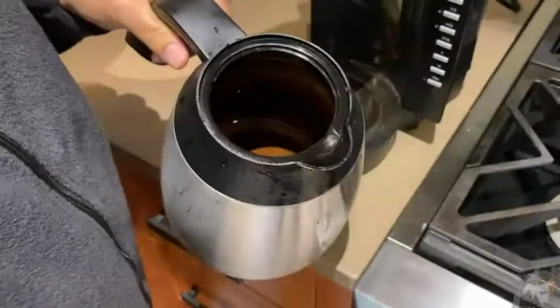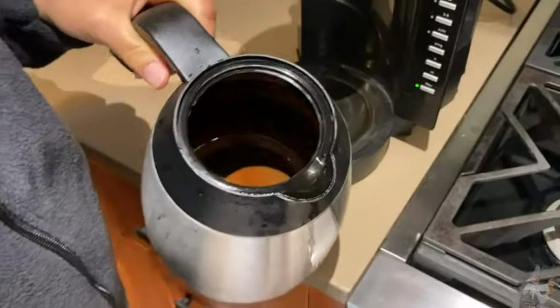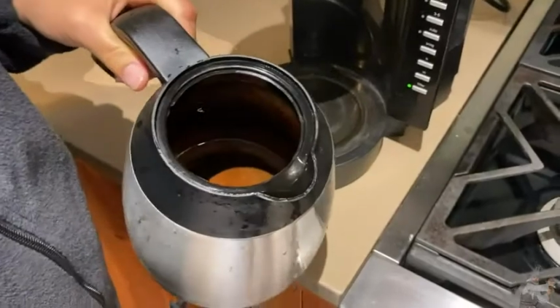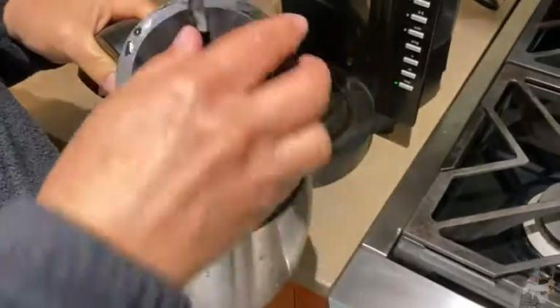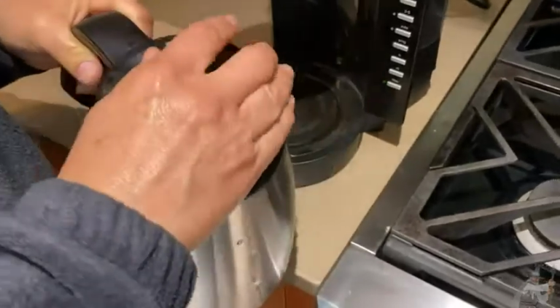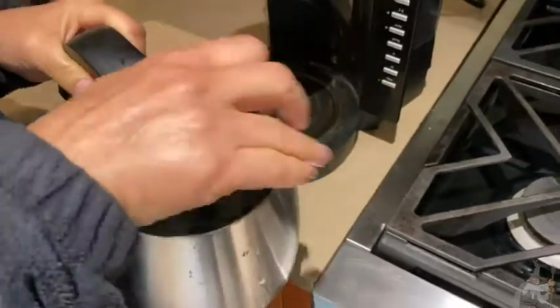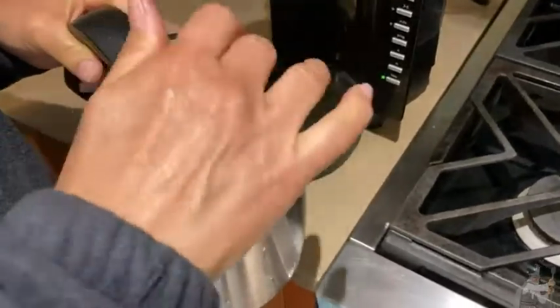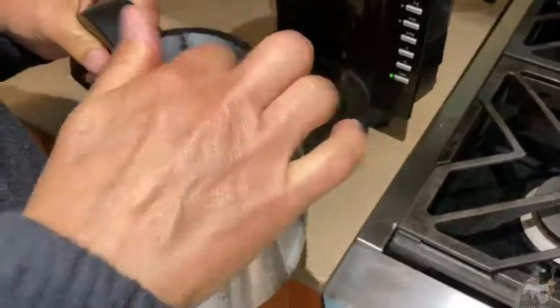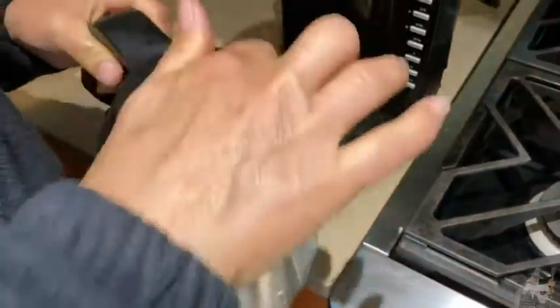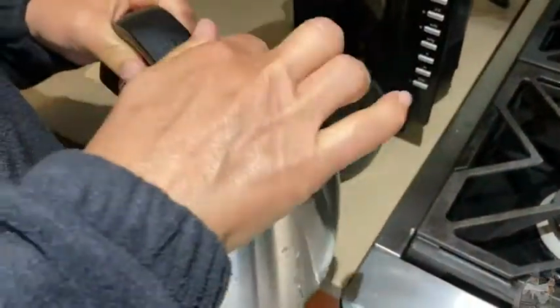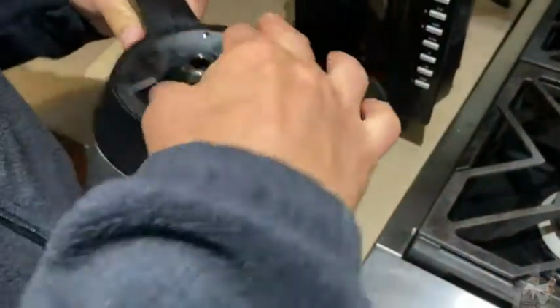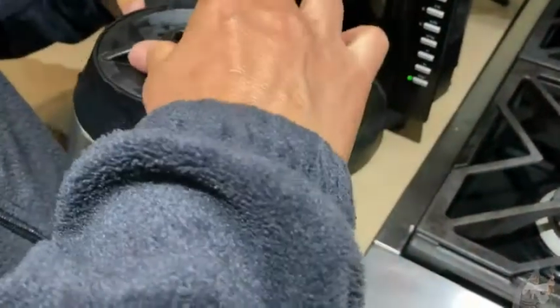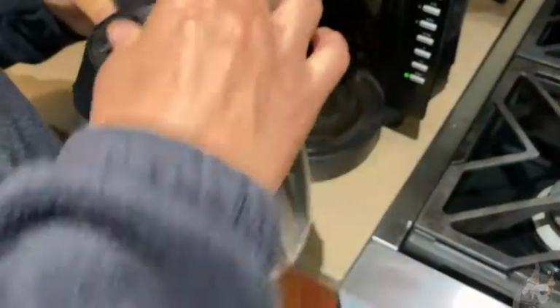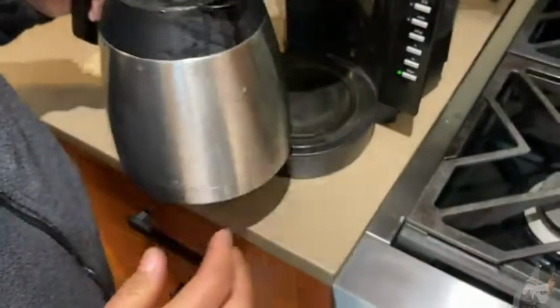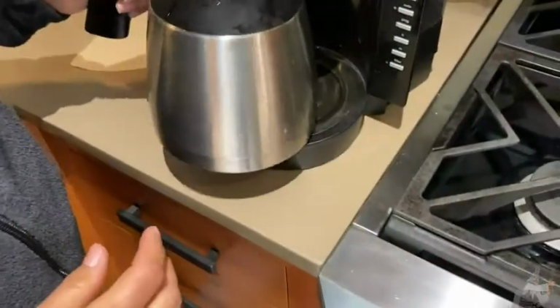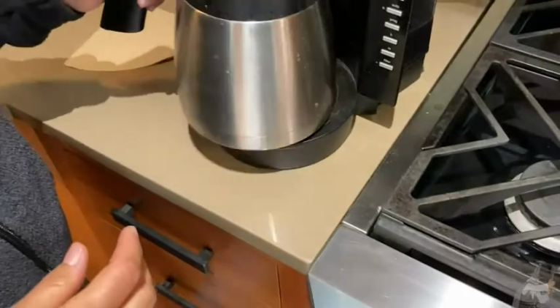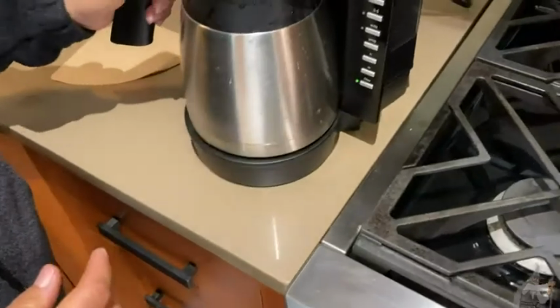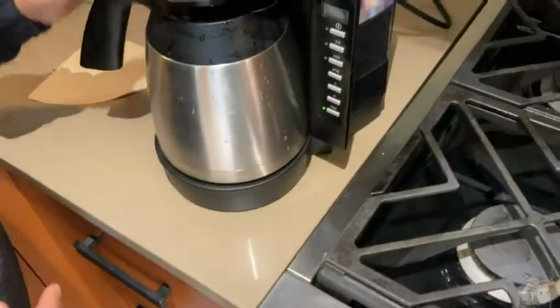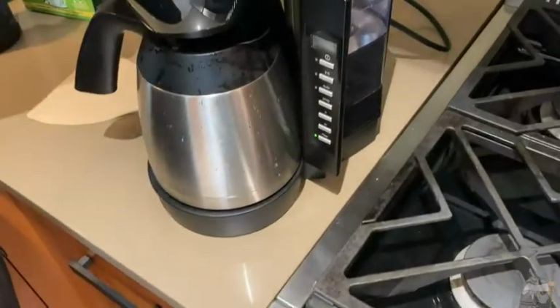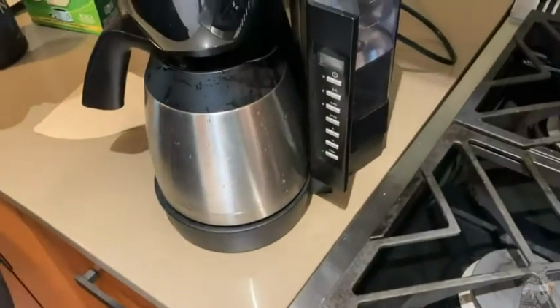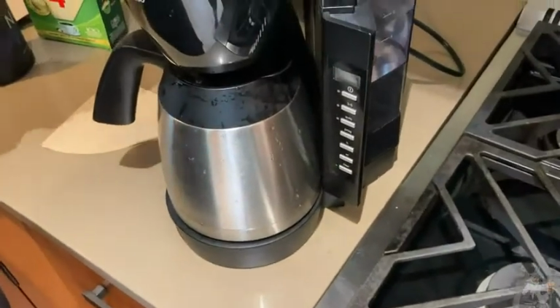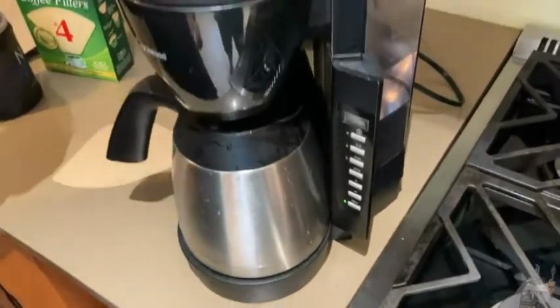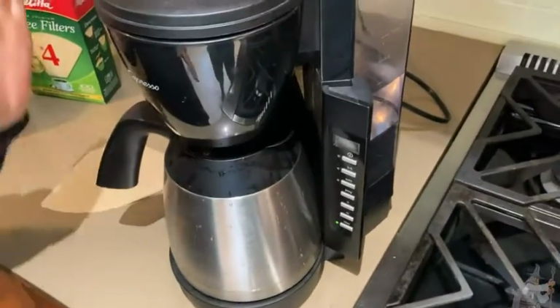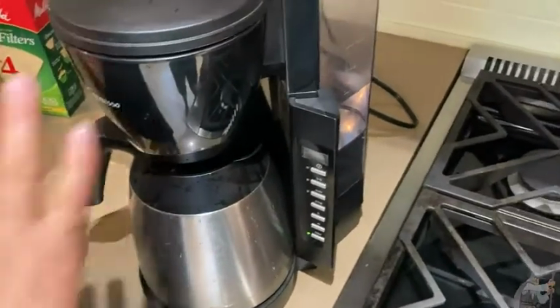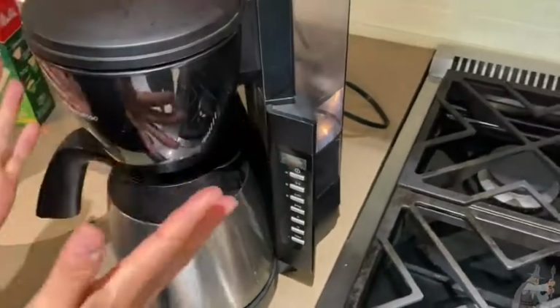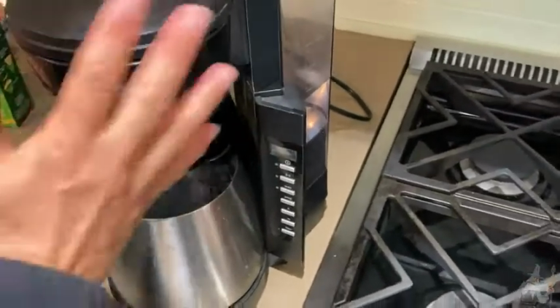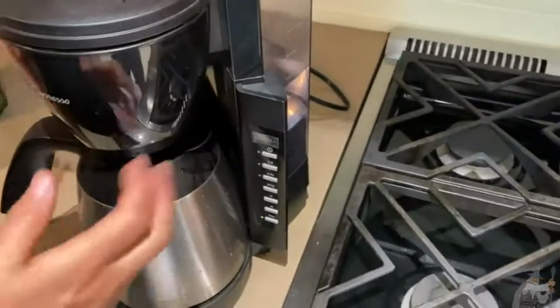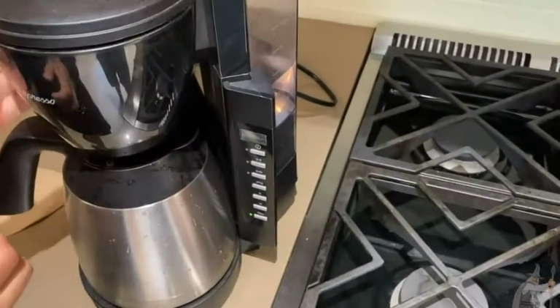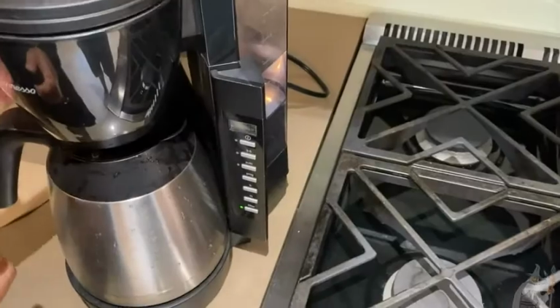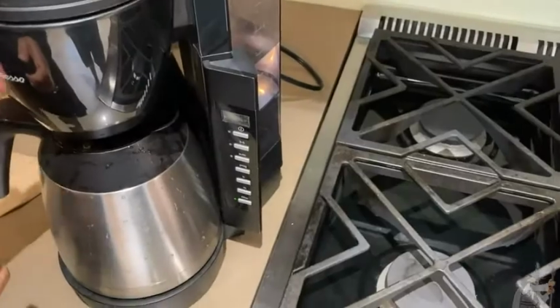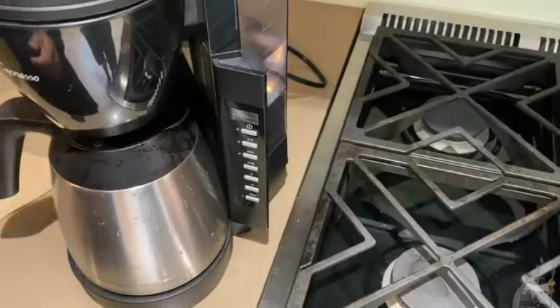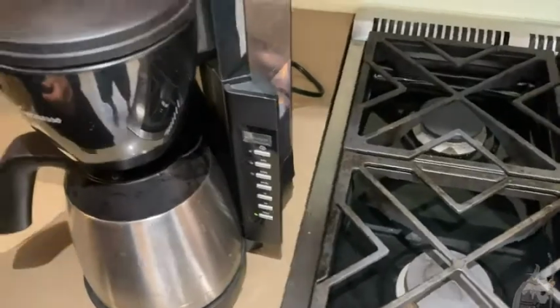There you go, you have your water. I'm going to seal it up for the brew cycle, just set this in here on the burner, close this — and now you're thinking, okay we have to put the coffee in, so how do I do that? Why doesn't it open?